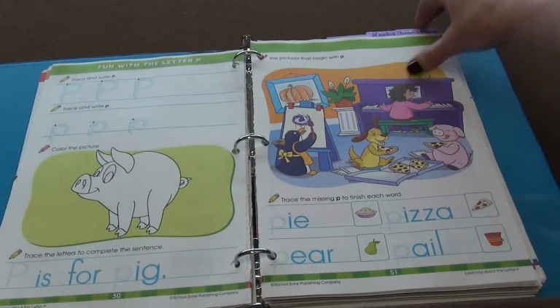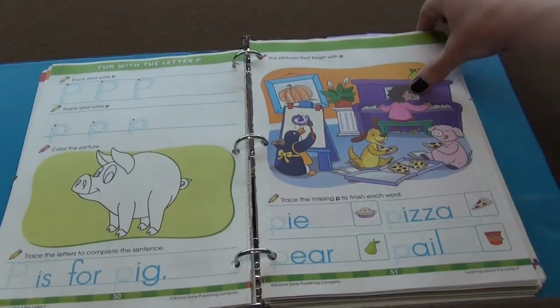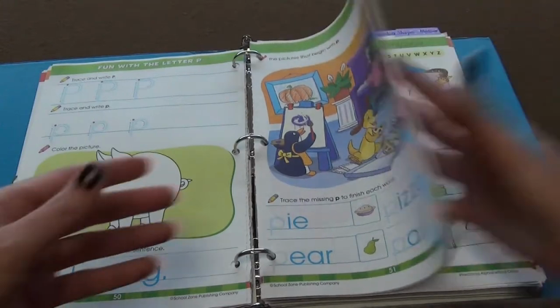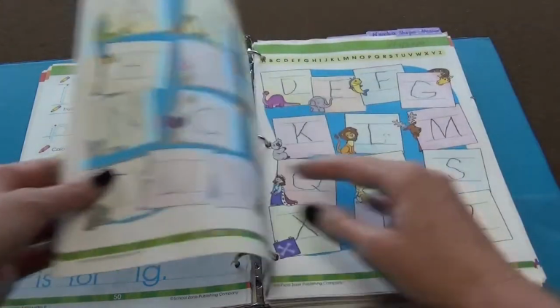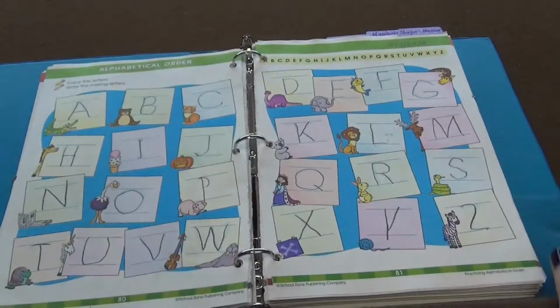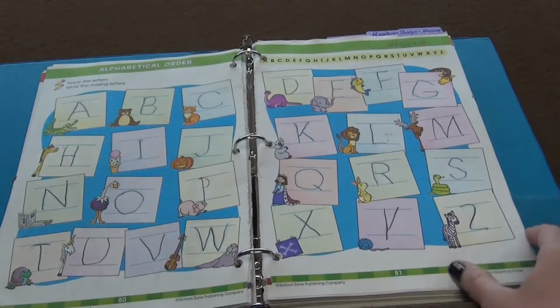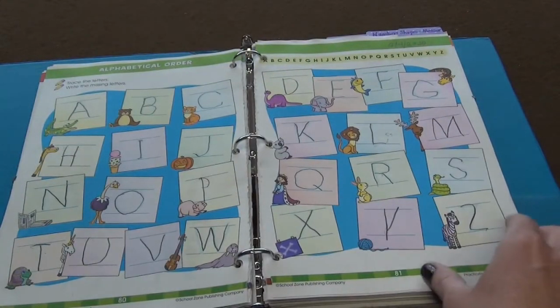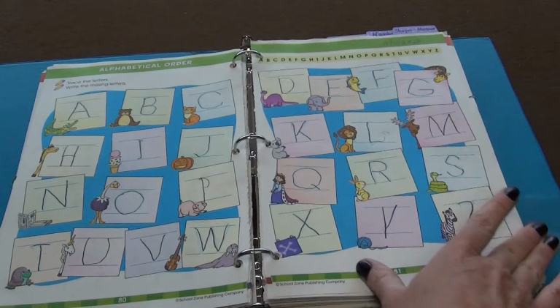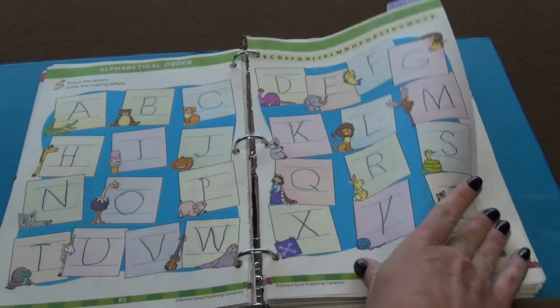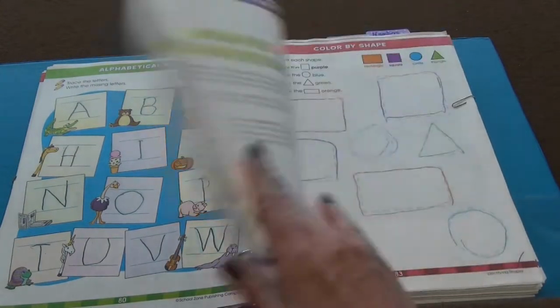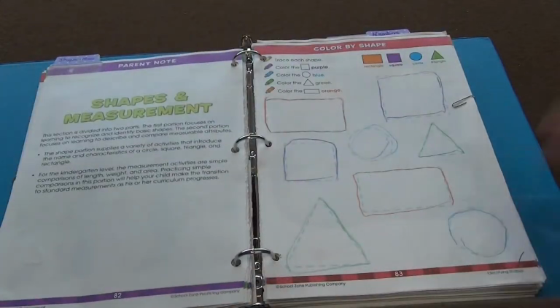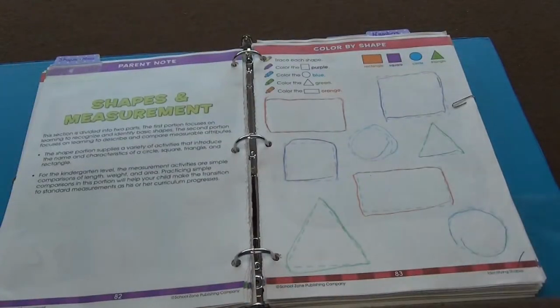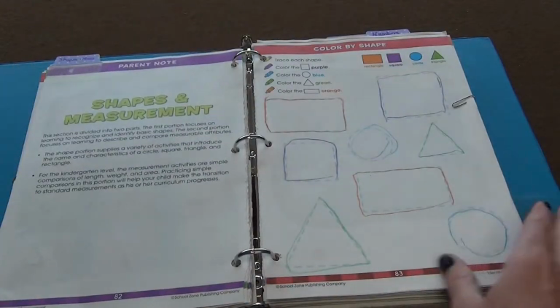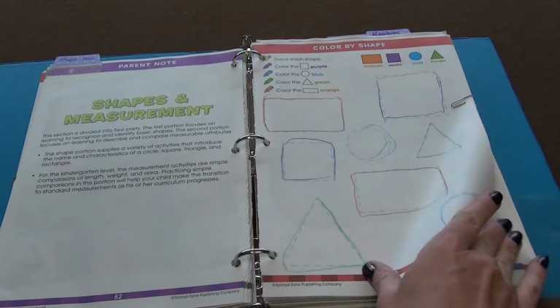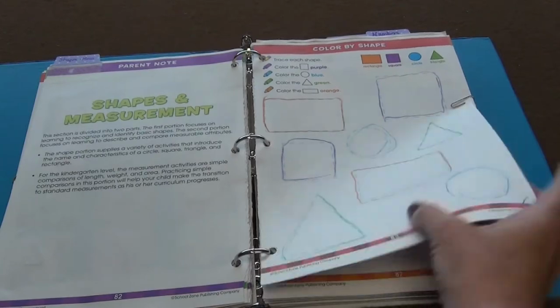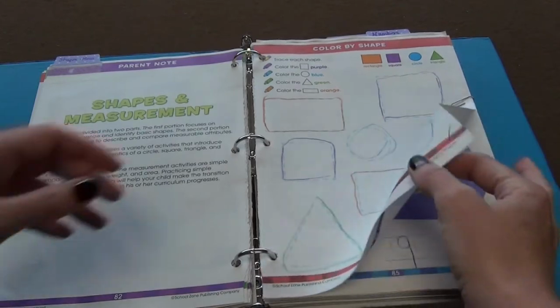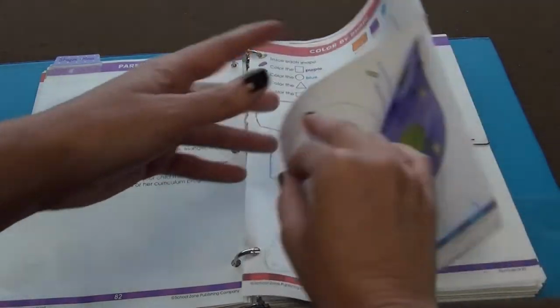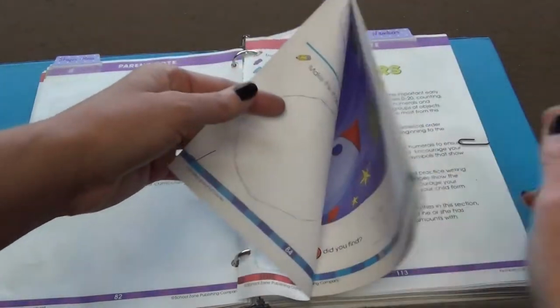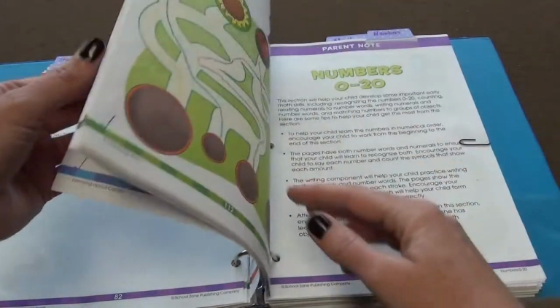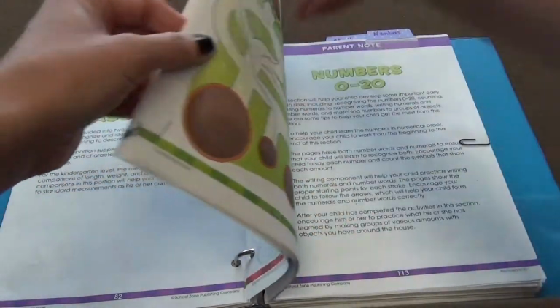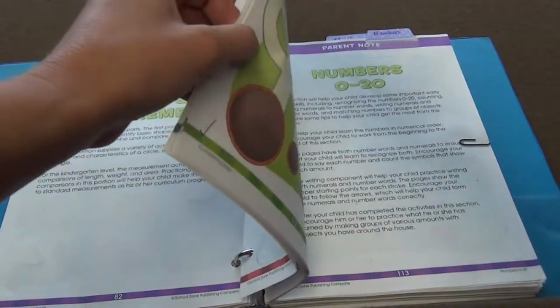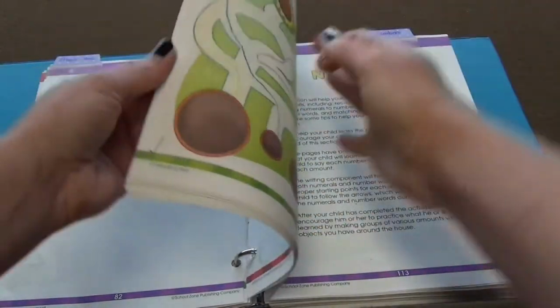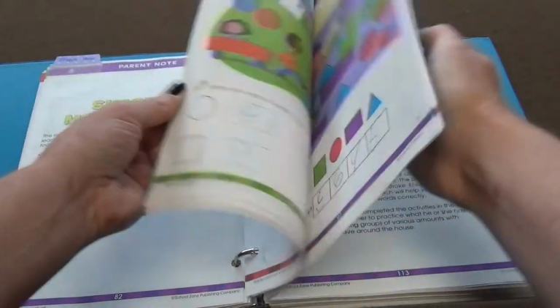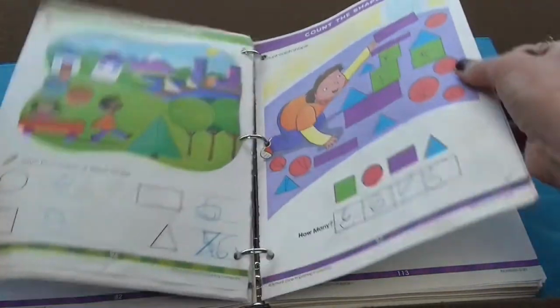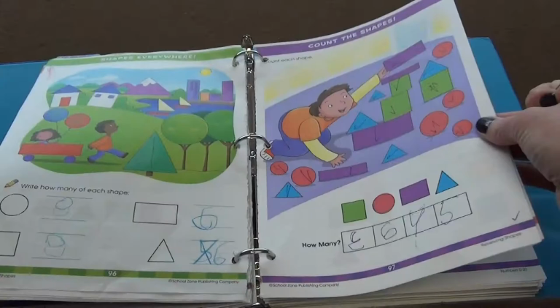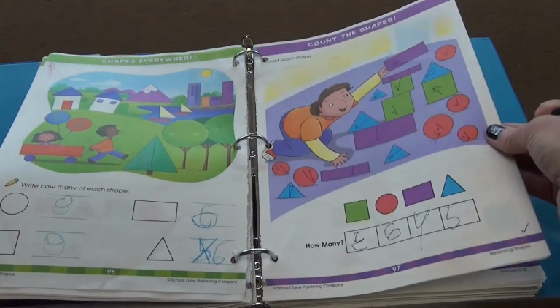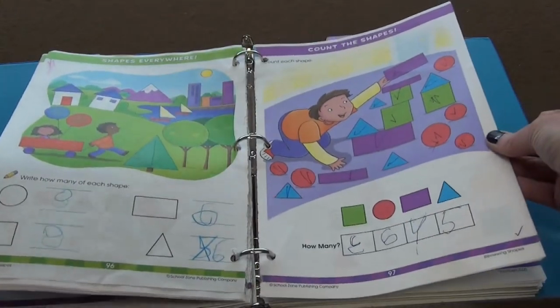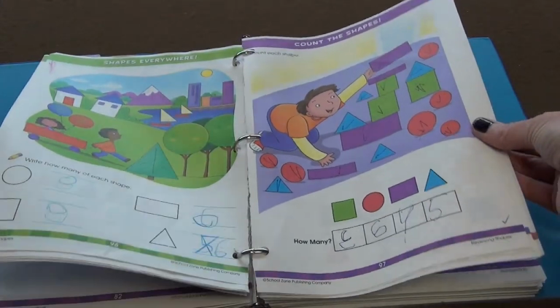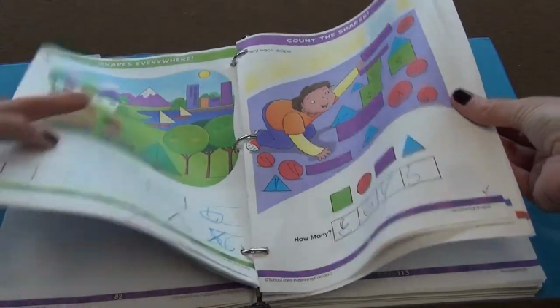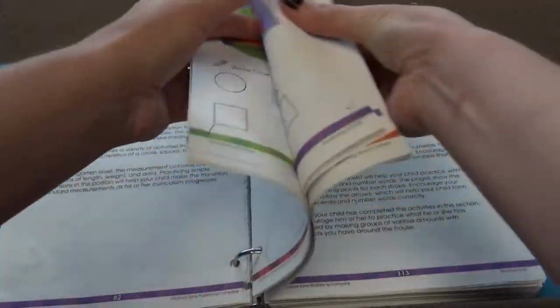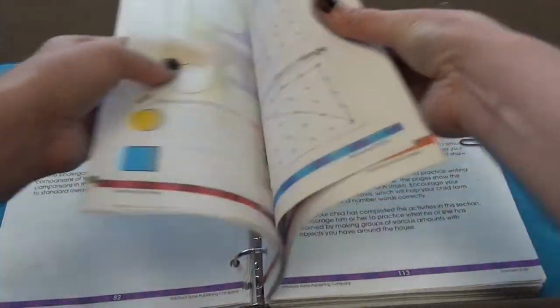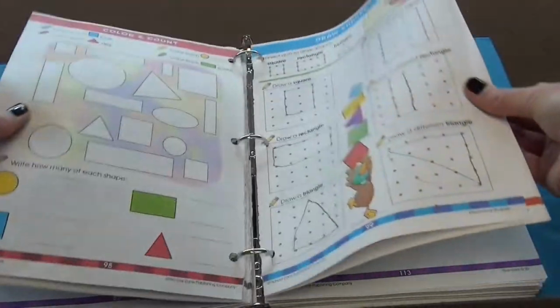I'm going to skip to where you wrote all the alphabet, and then we start the colors and shapes. We'll be going through all the colors and shapes — we've done all of these, and I have them all paper clipped so it's easier to find.